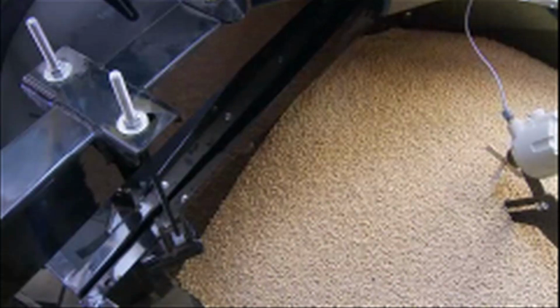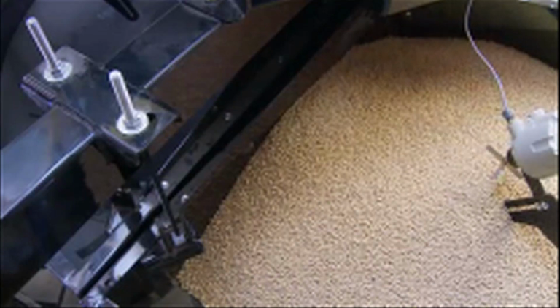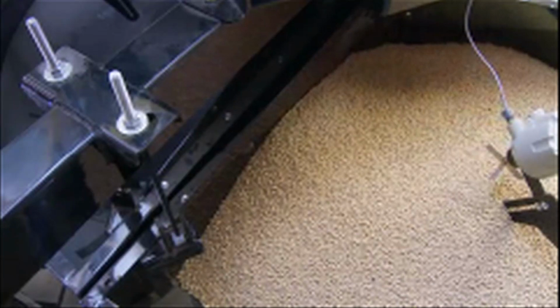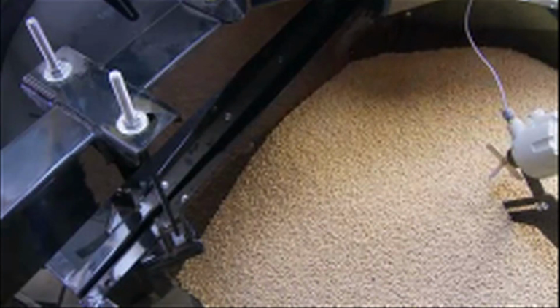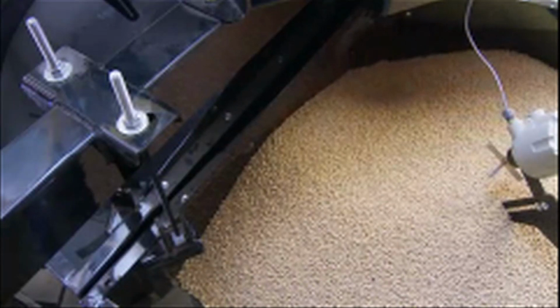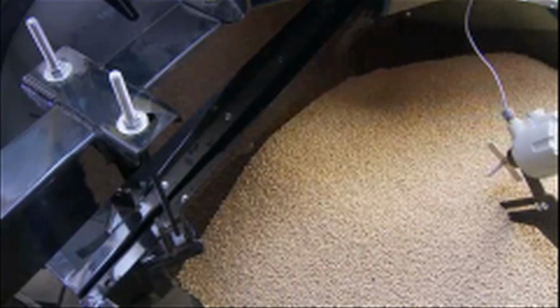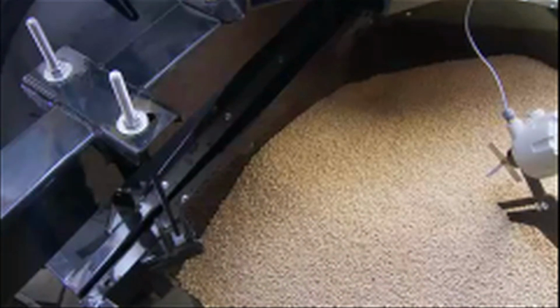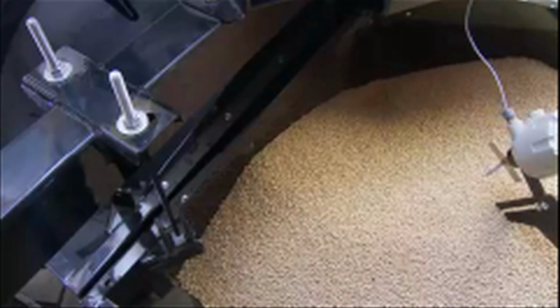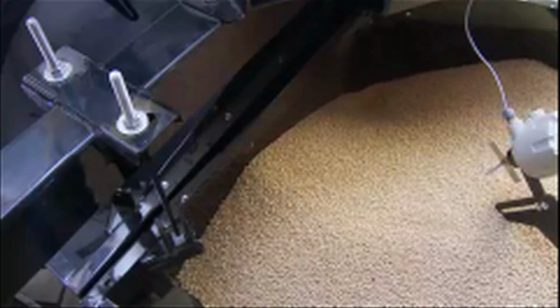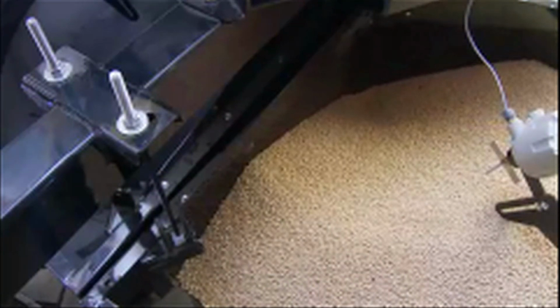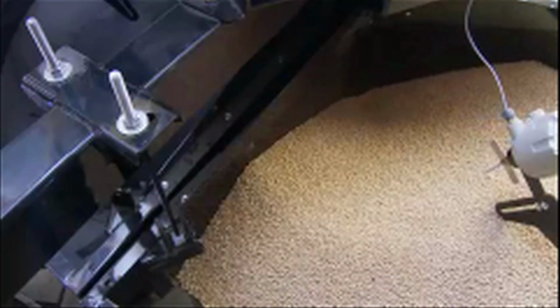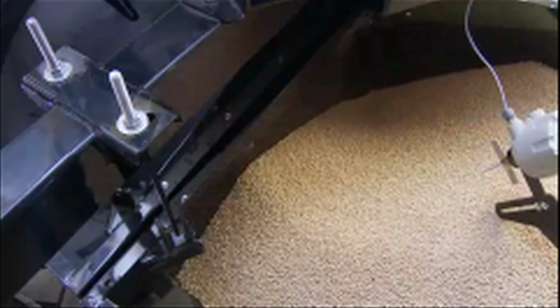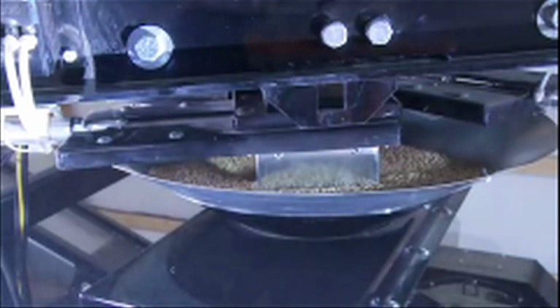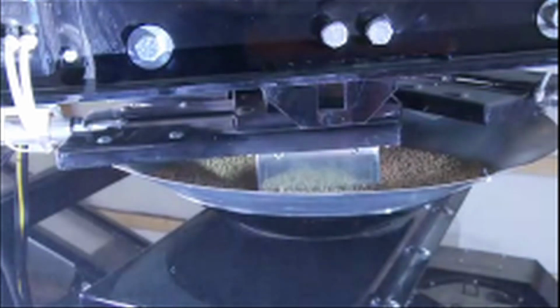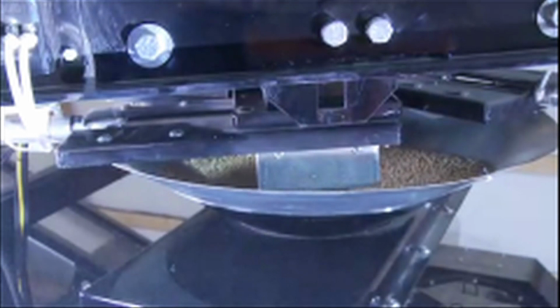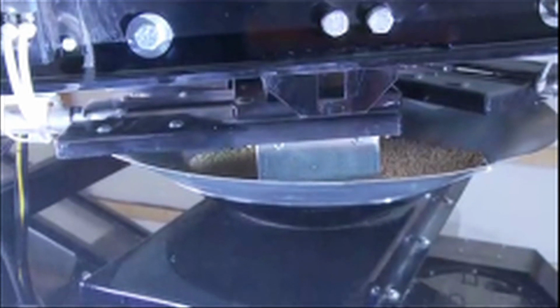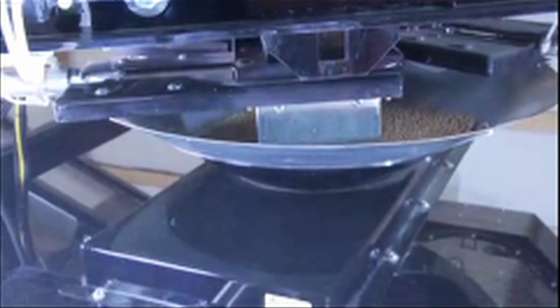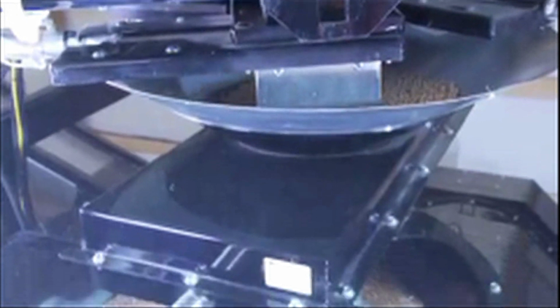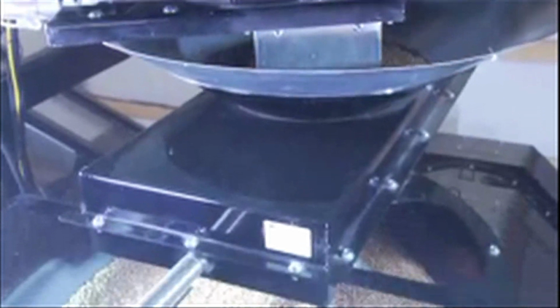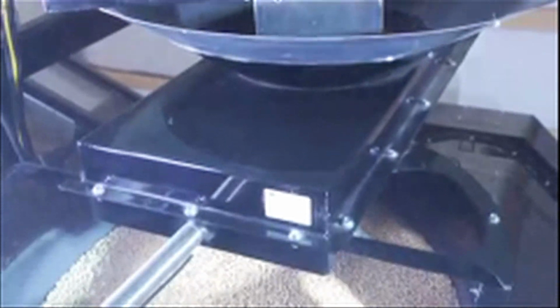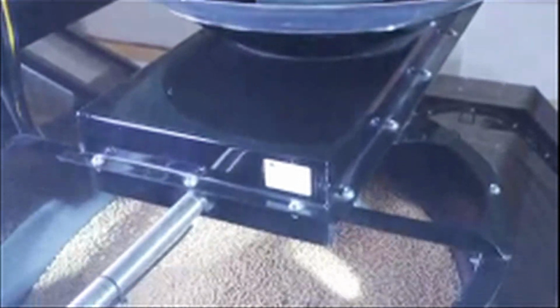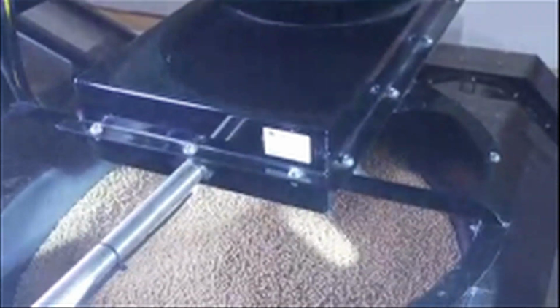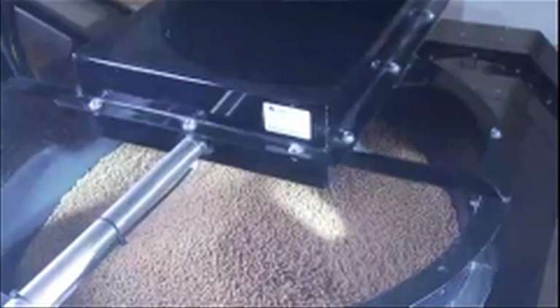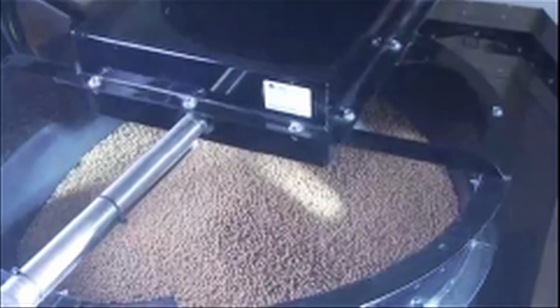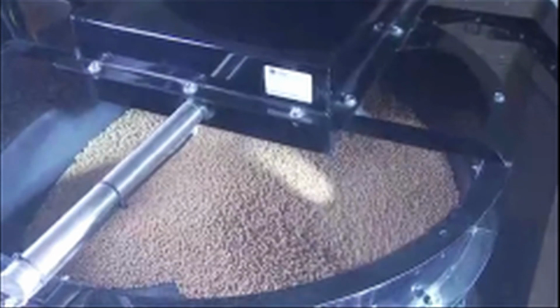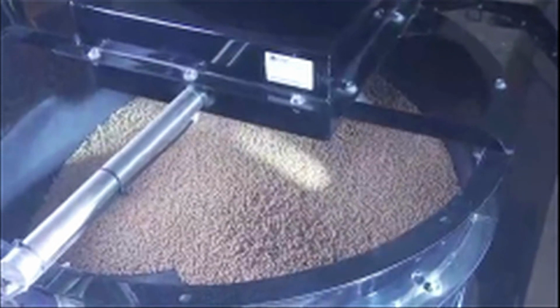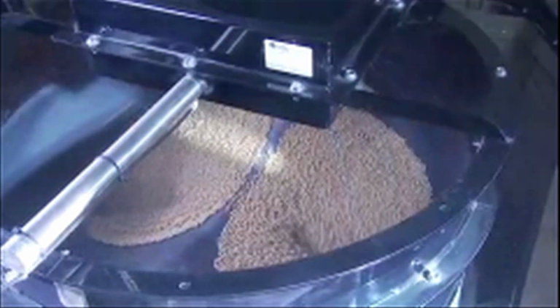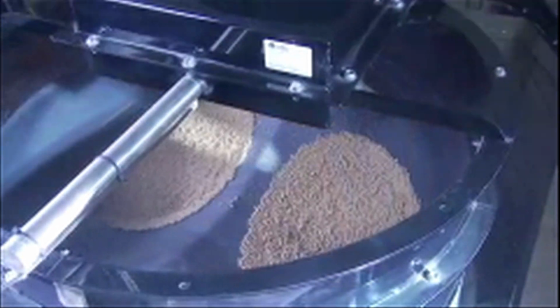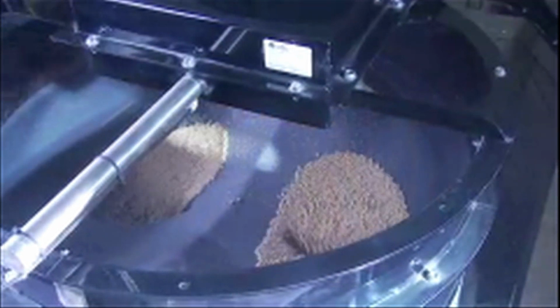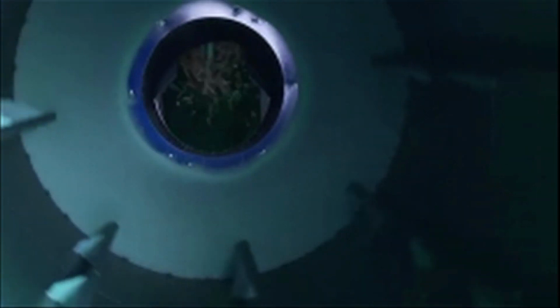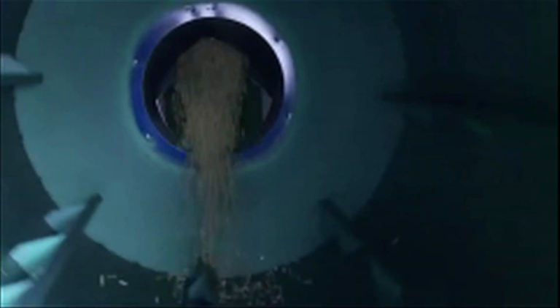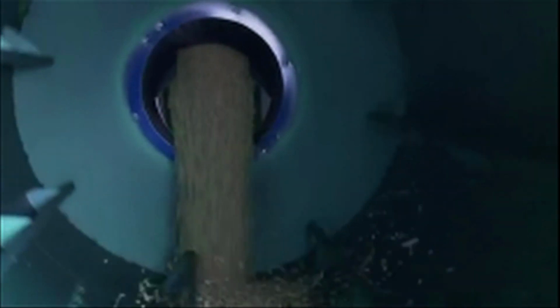With the Tri-Flow's three hopper design, you are able to continuously scale fill, weigh, and discharge during the entire run, virtually eliminating downtime with your system.